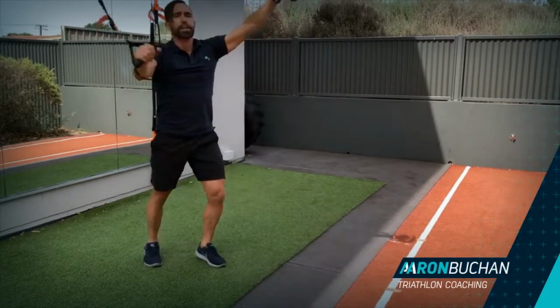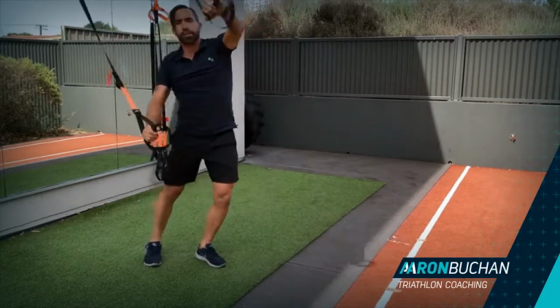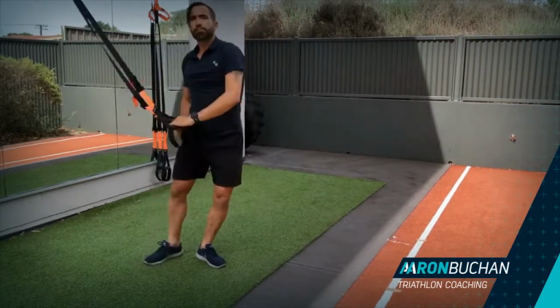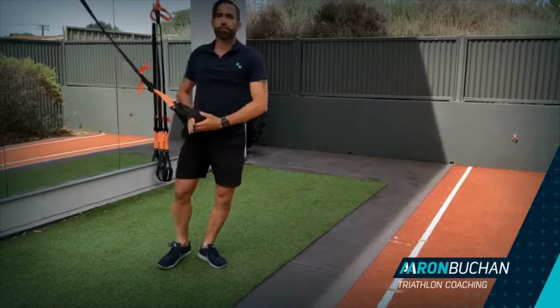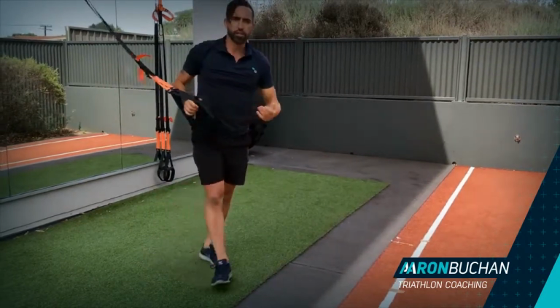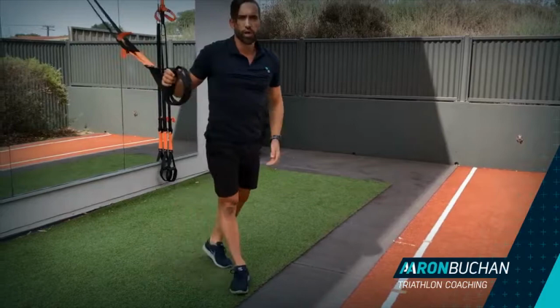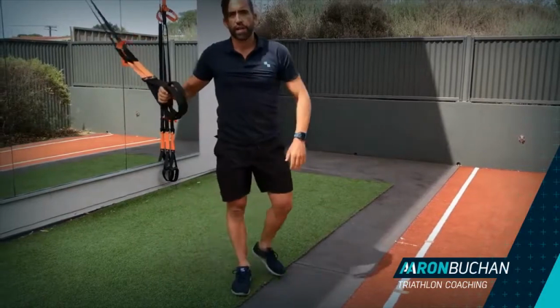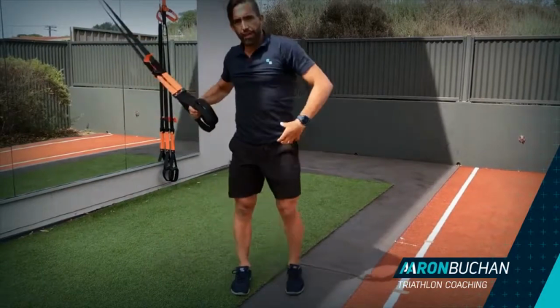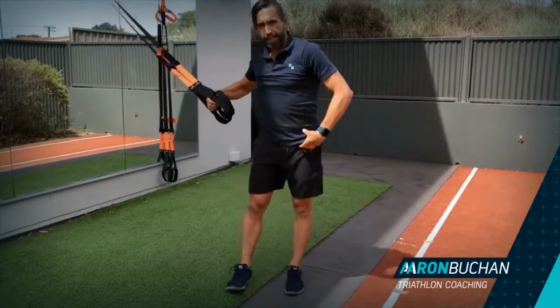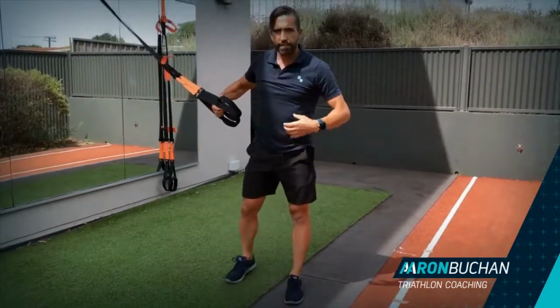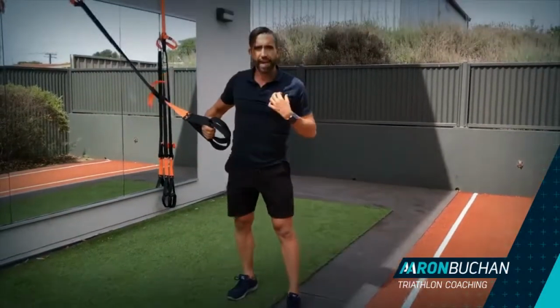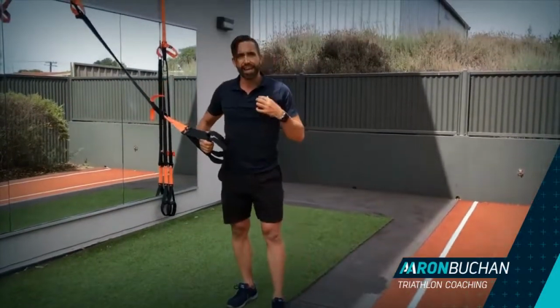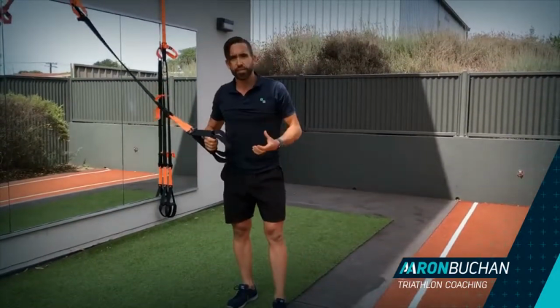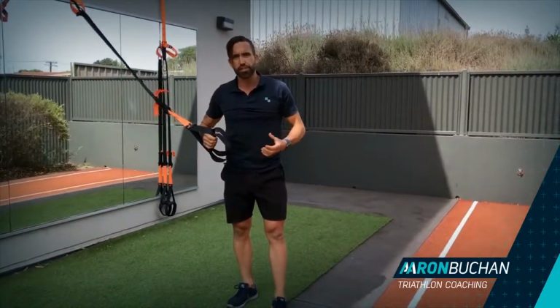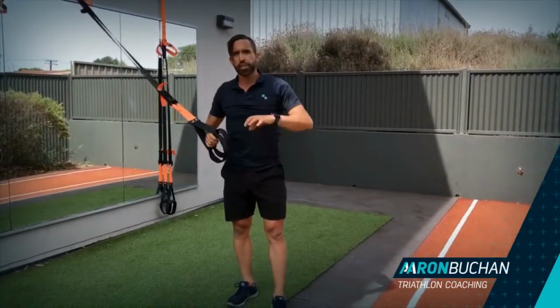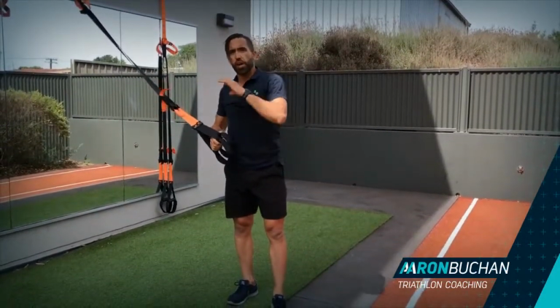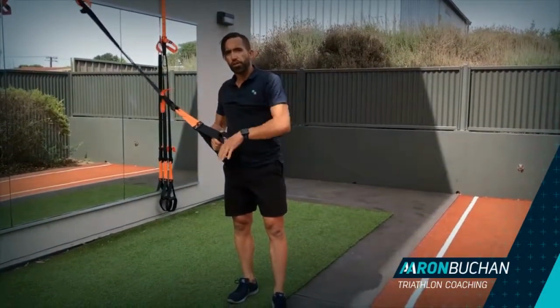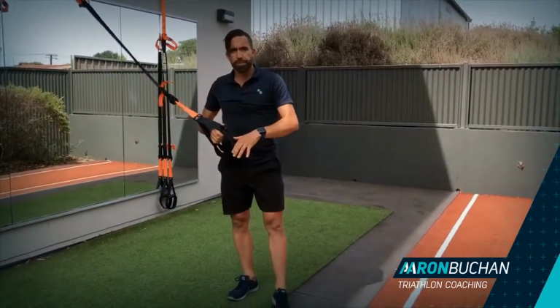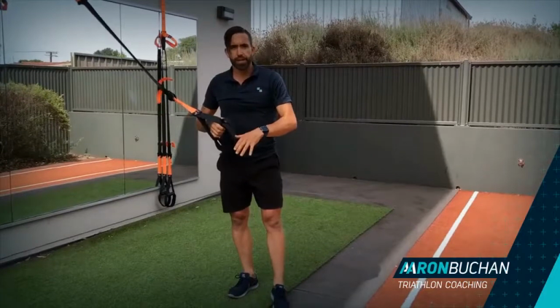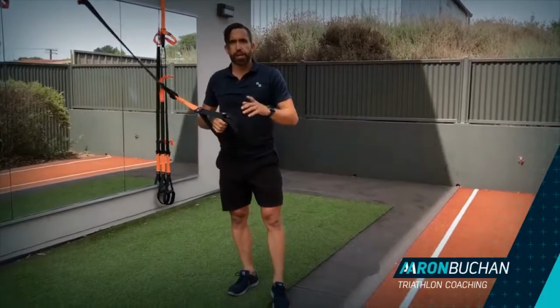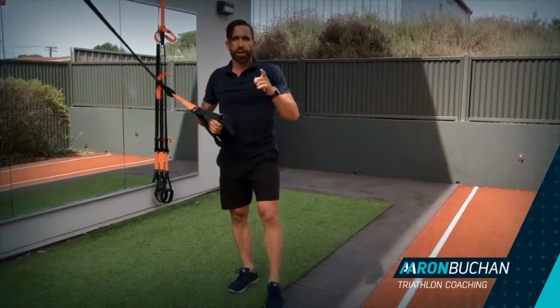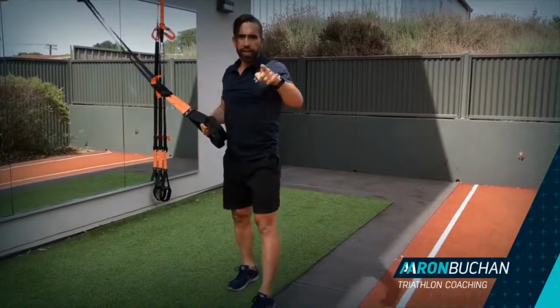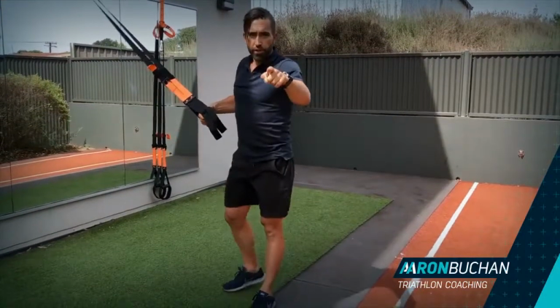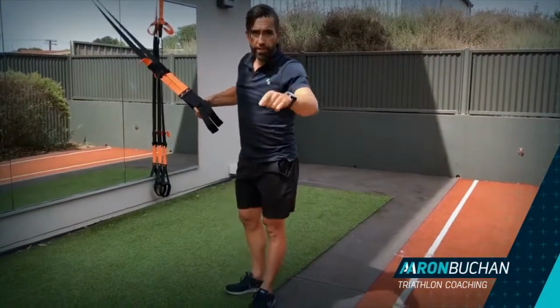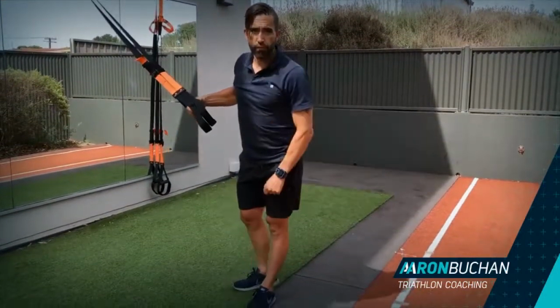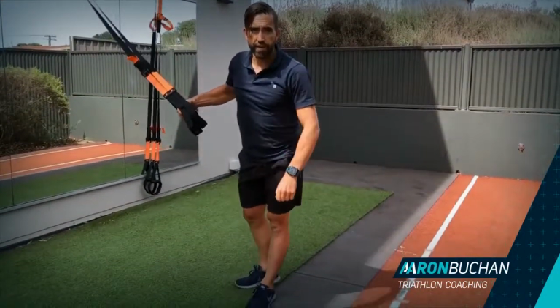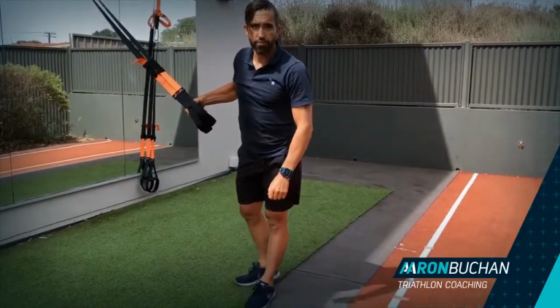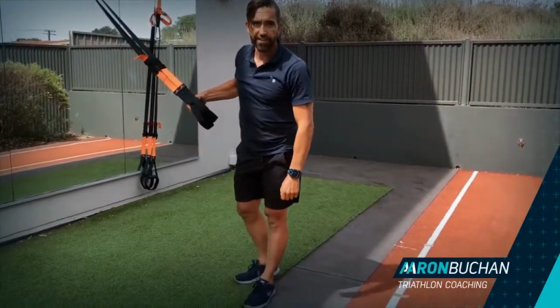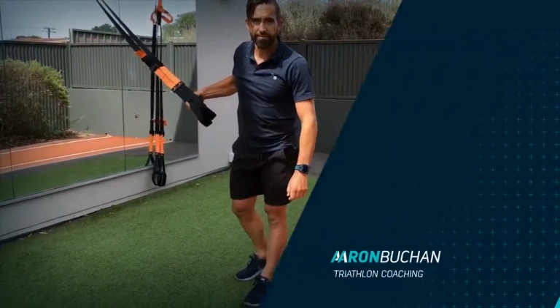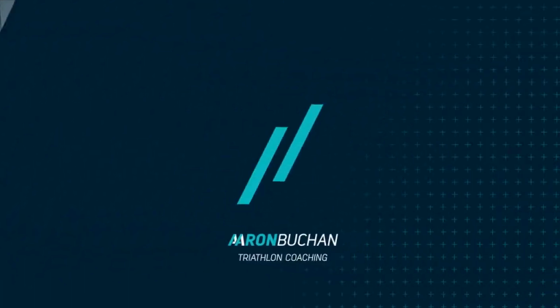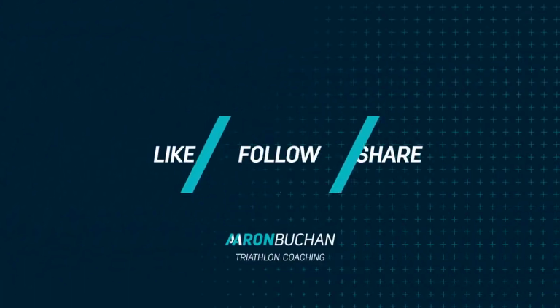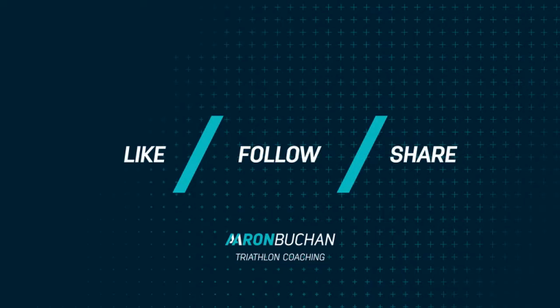So that is my functional hip flexor, pec and lat stretch on the straps. If I know I can help you, check out my website, AaronBuckin.com. Thank you.